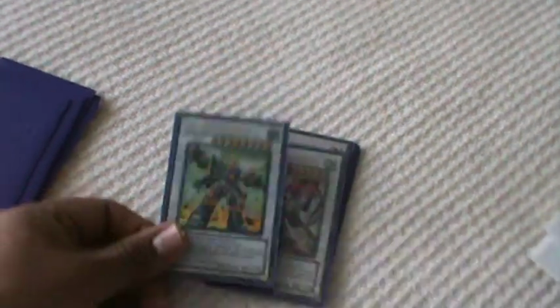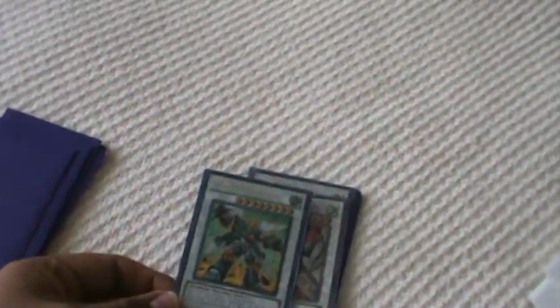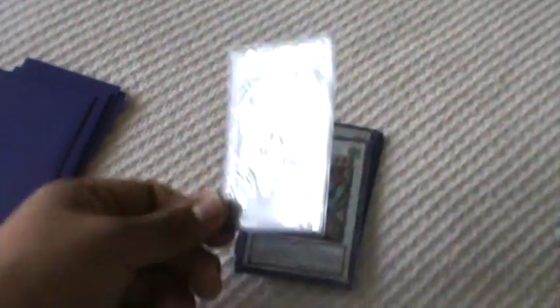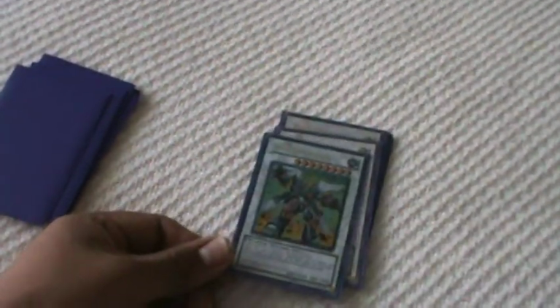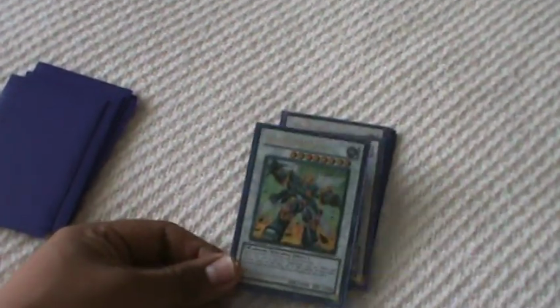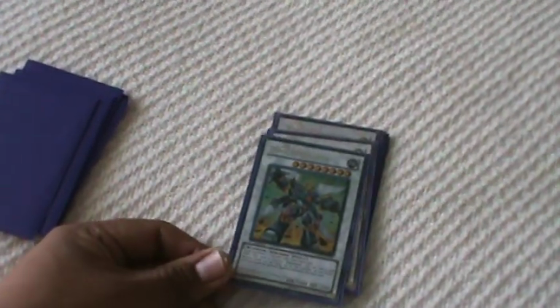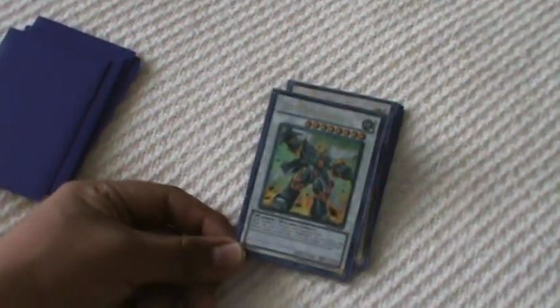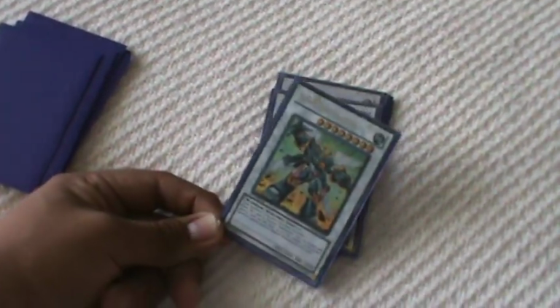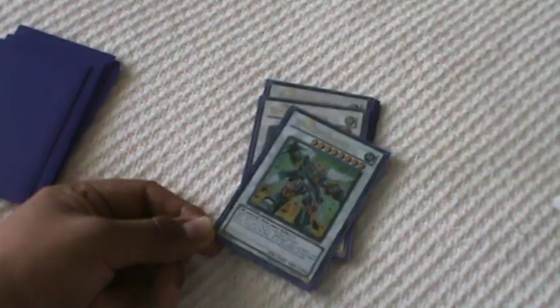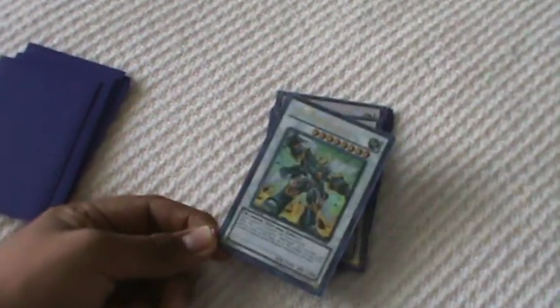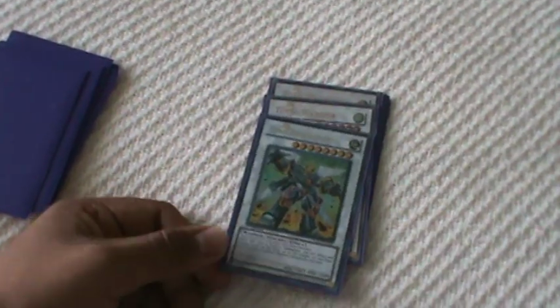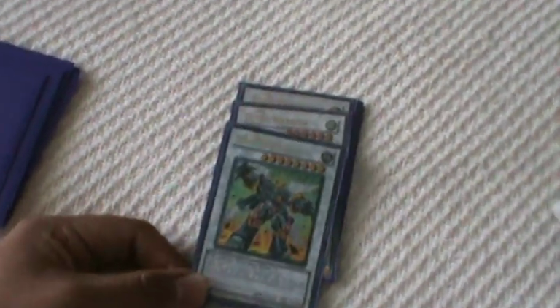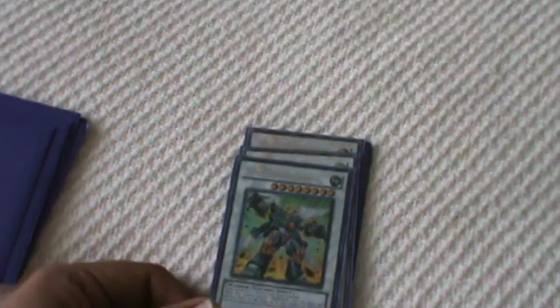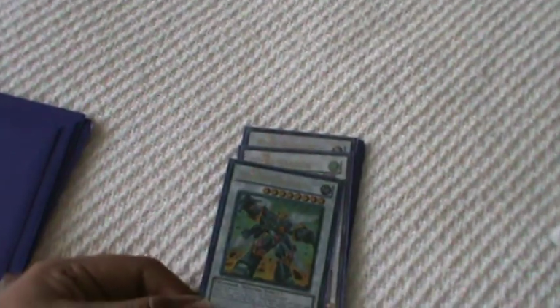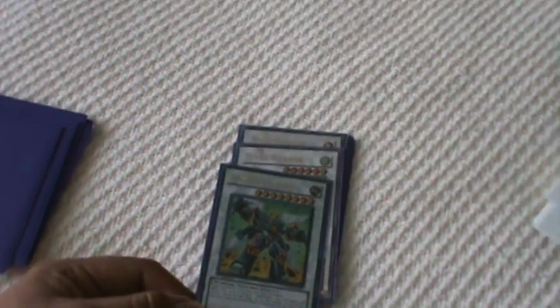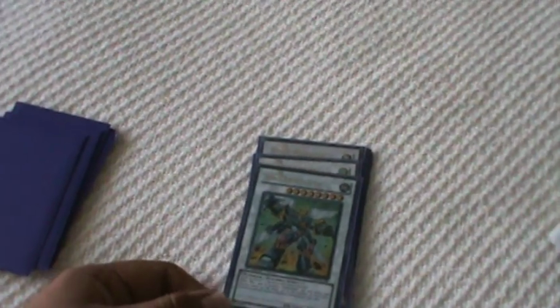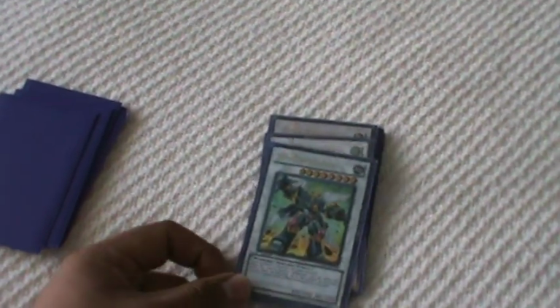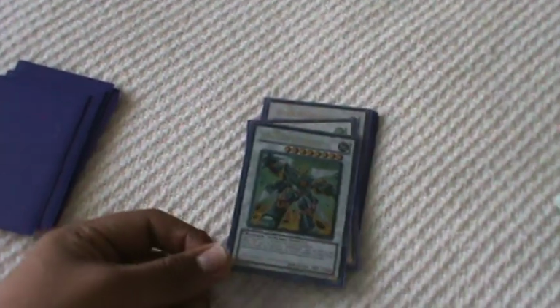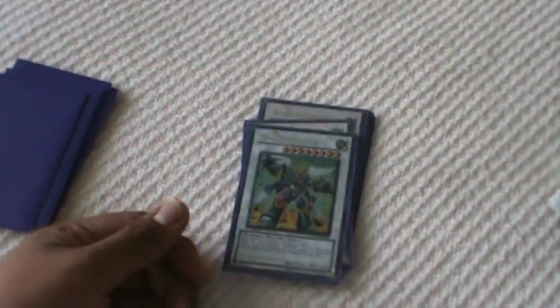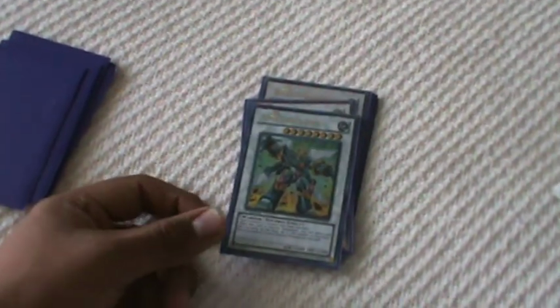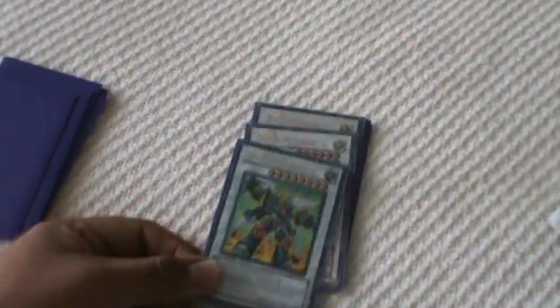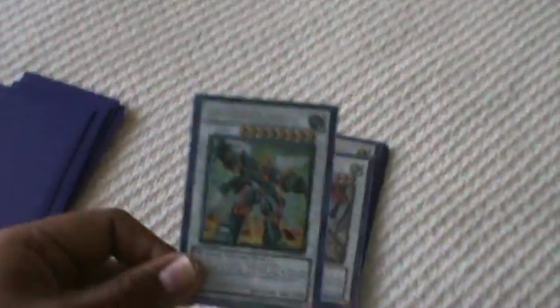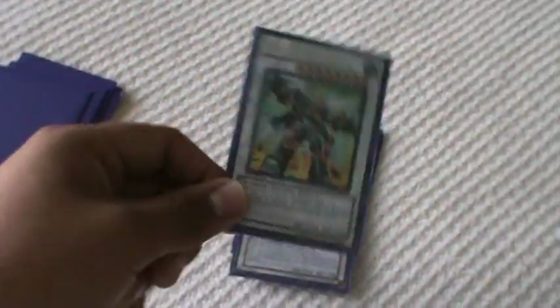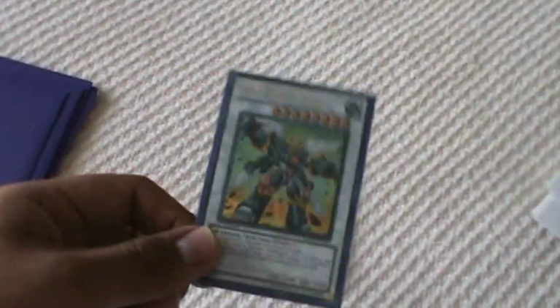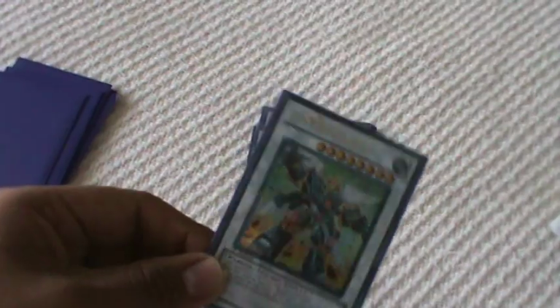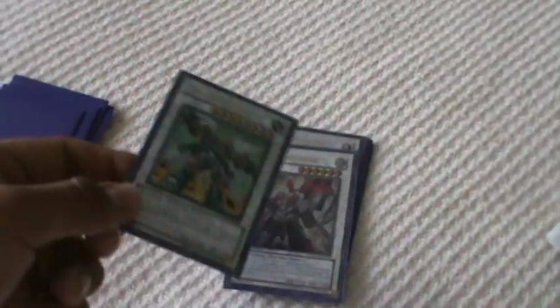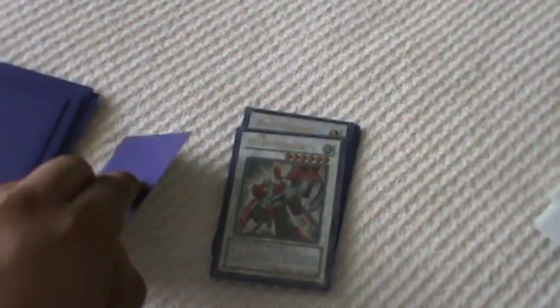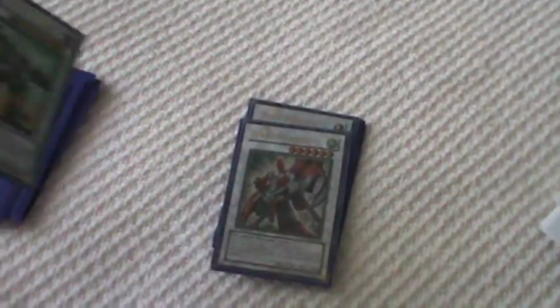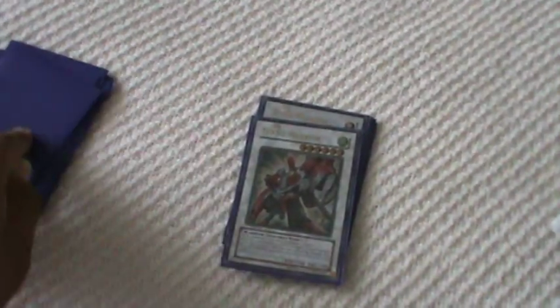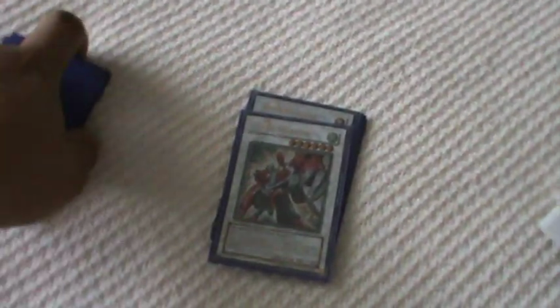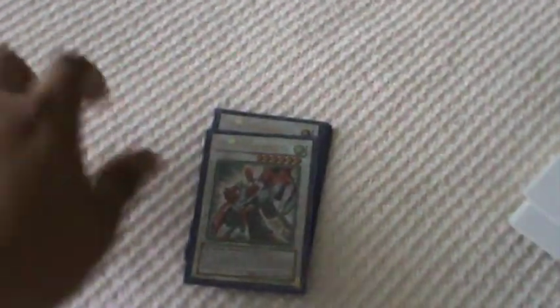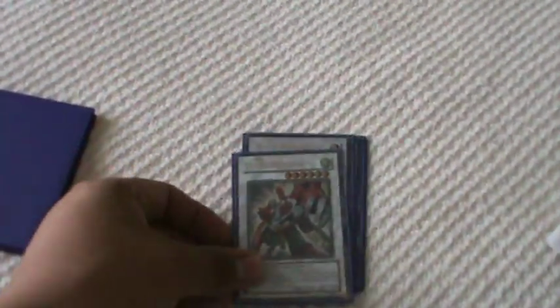Junk Destroyer — amazing card, I love this card. At most you could get four non-tuners quickly with him, and then pop everything on your opponent's side of the field.